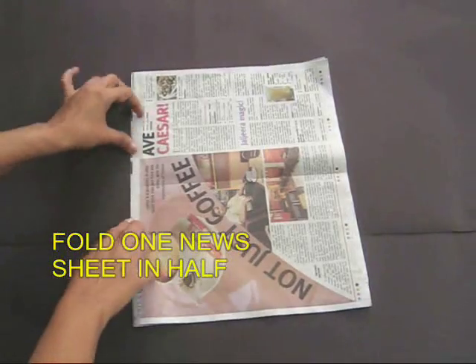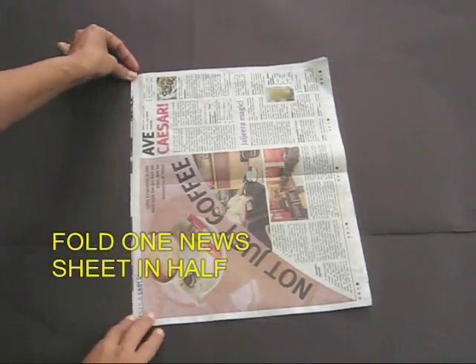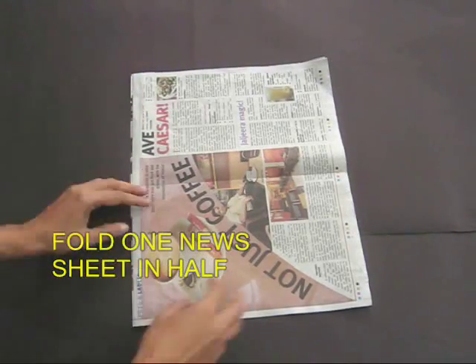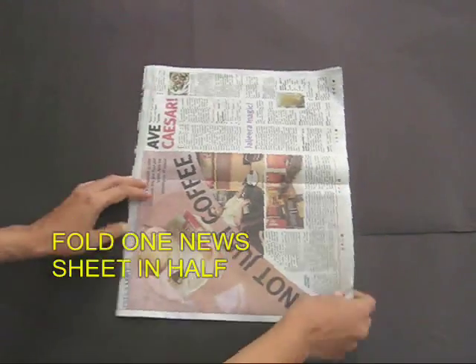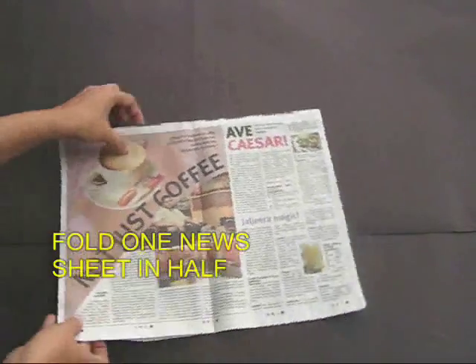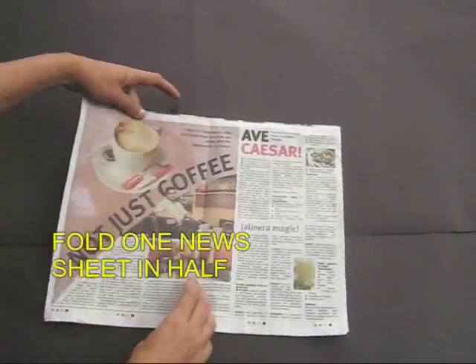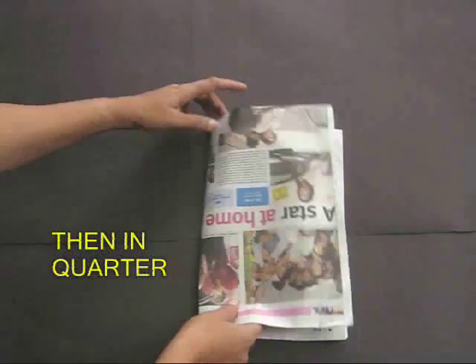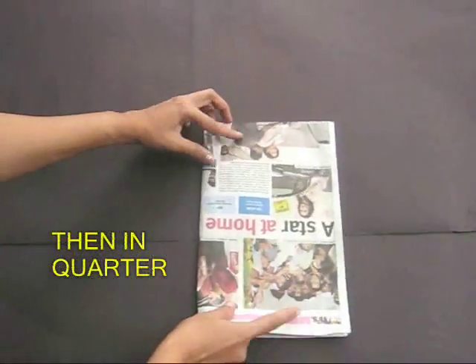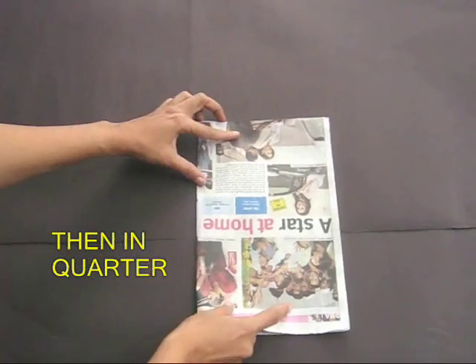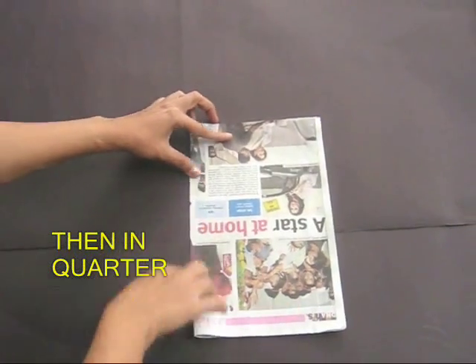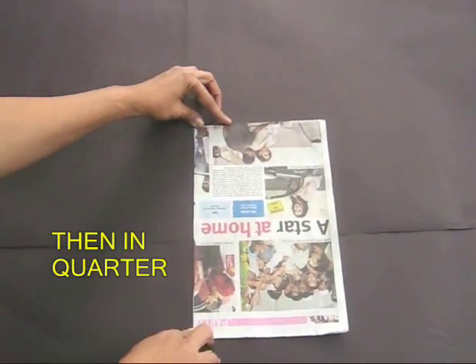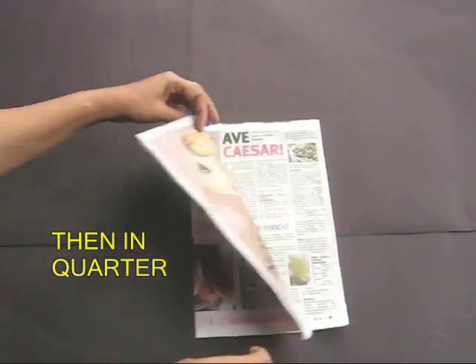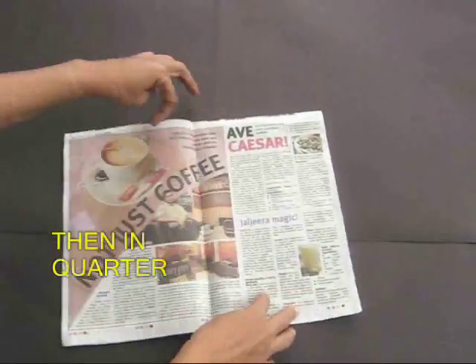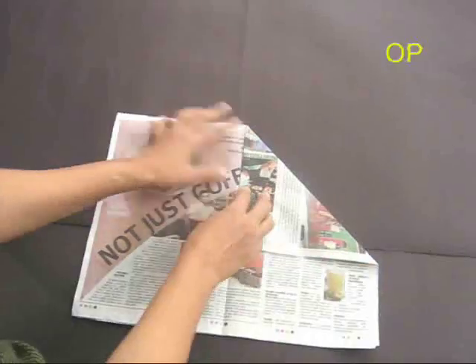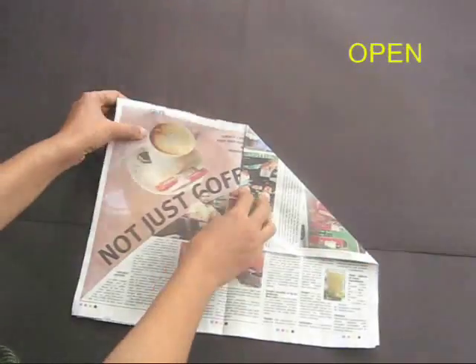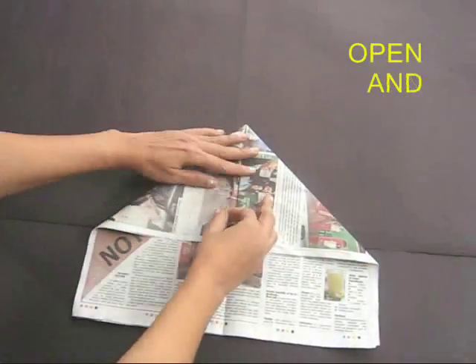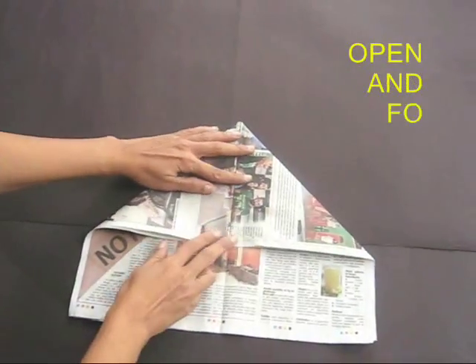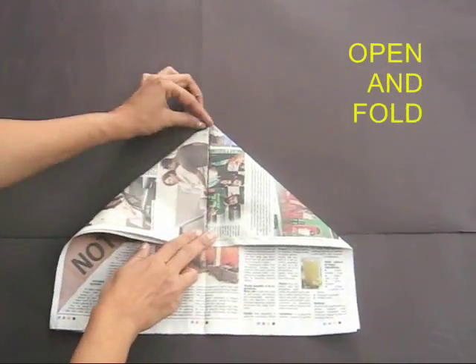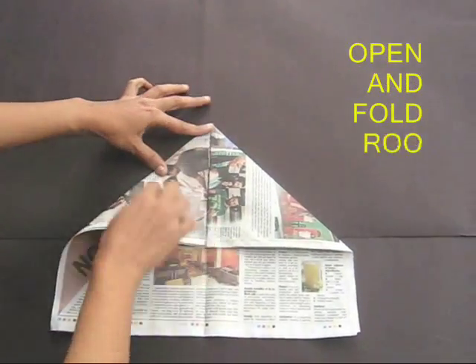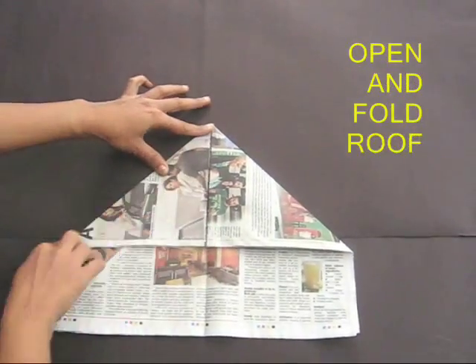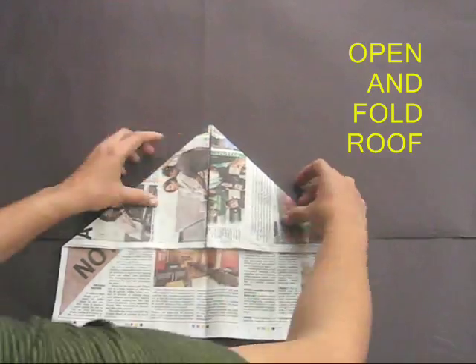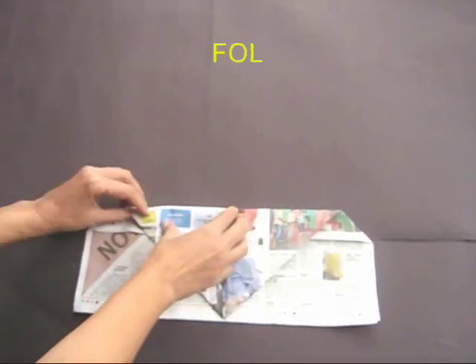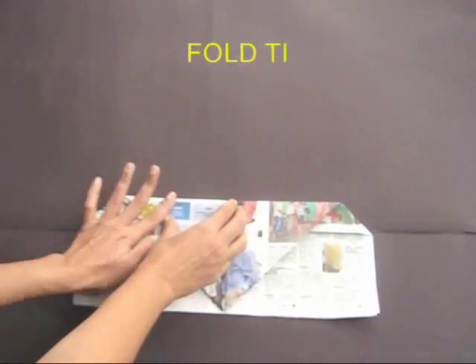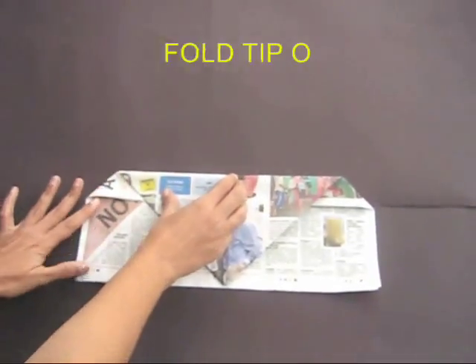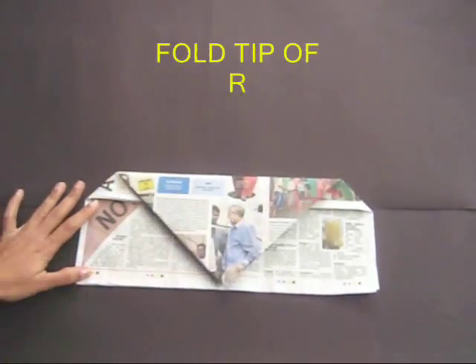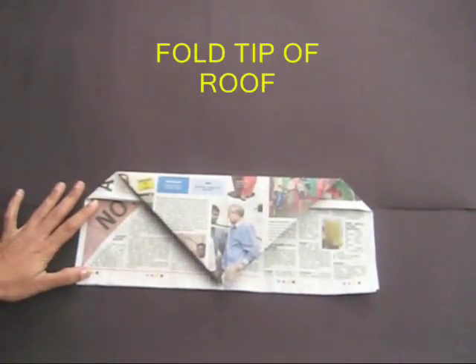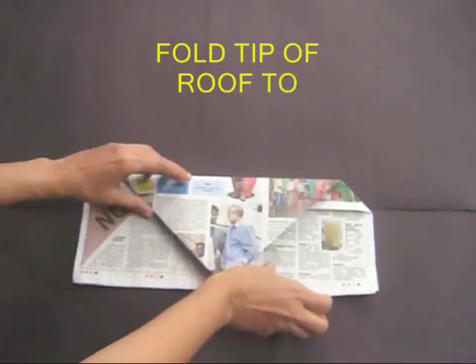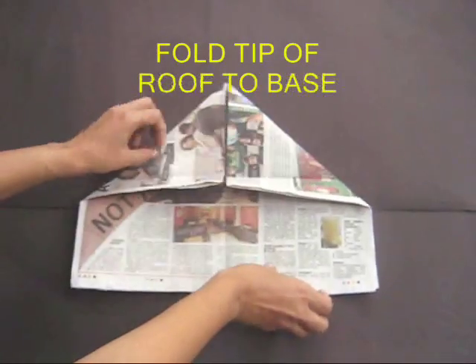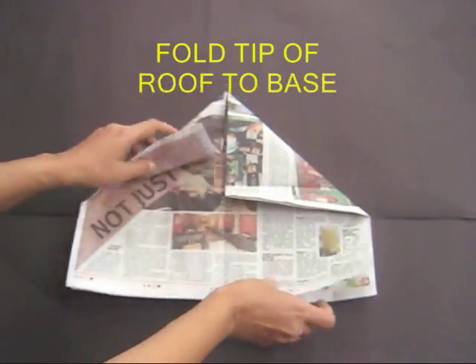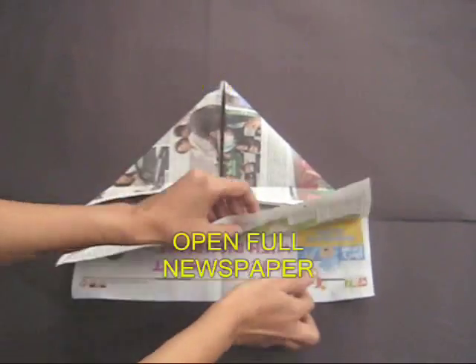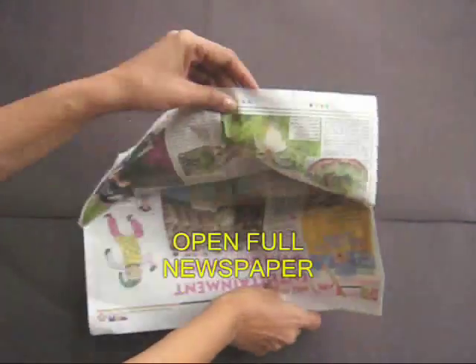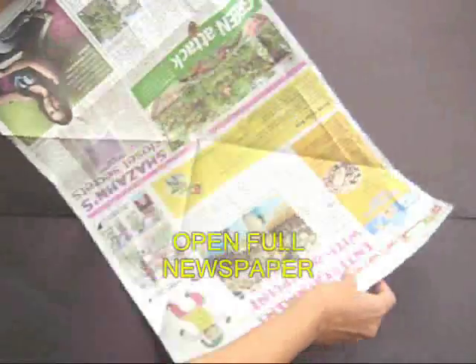First fold this into half and then fold it into a quarter. Open this and on the top fold a roof. Then take the tip of the roof and fold it to the midpoint of the base.